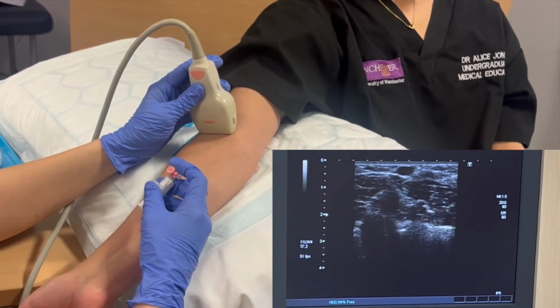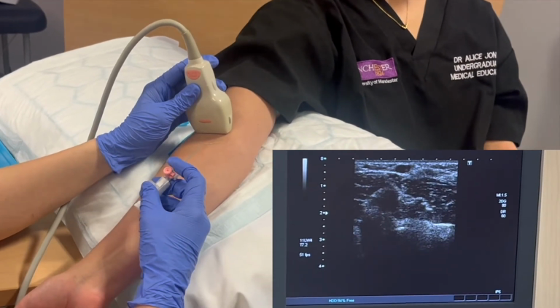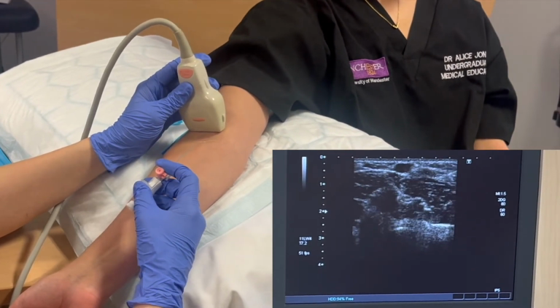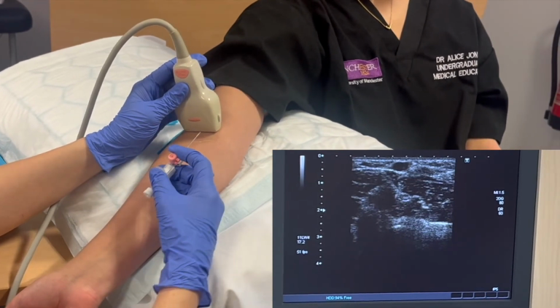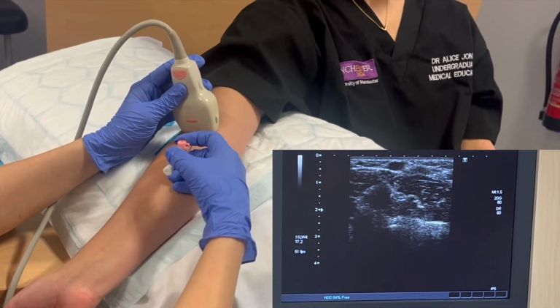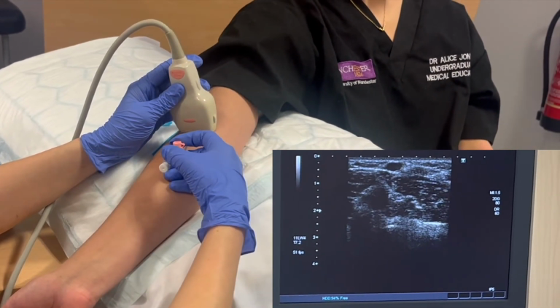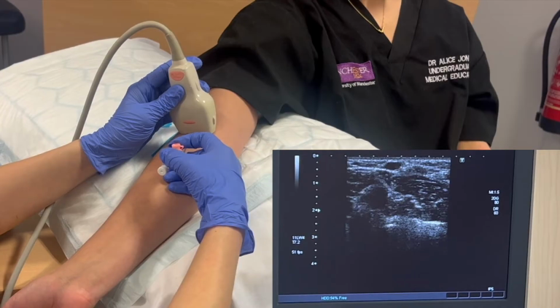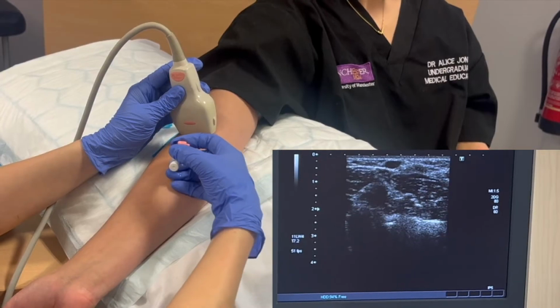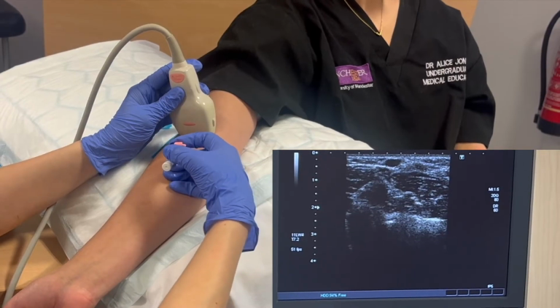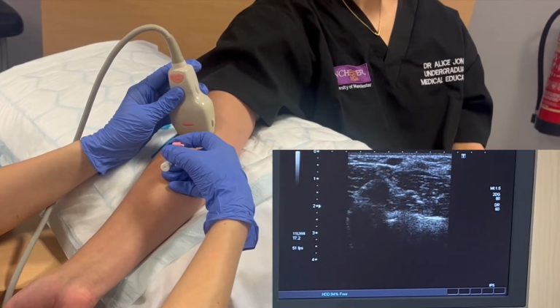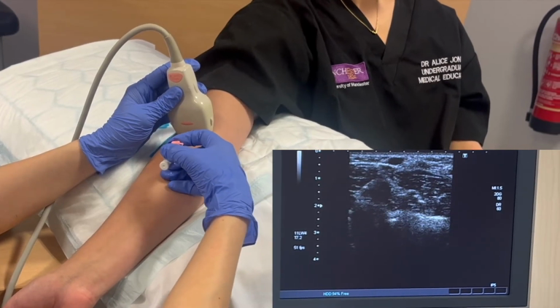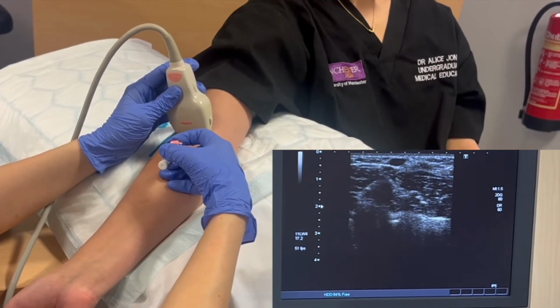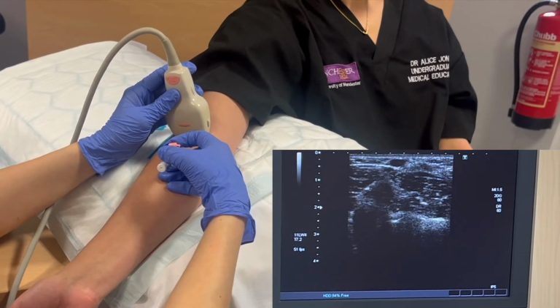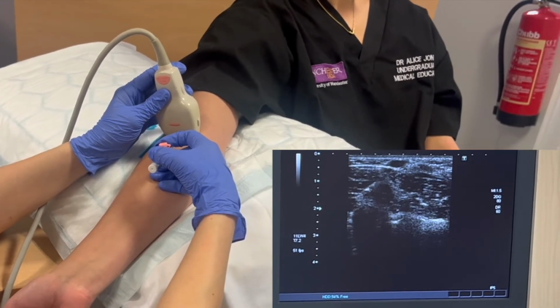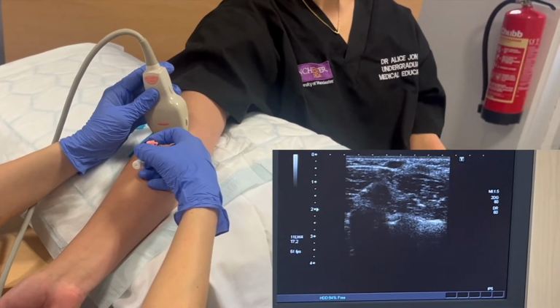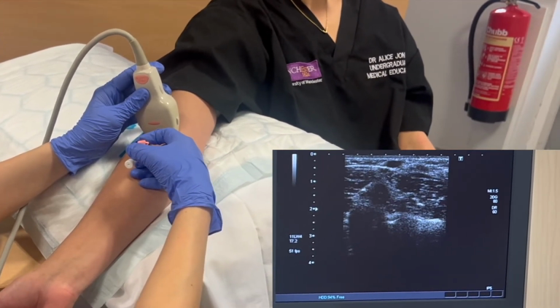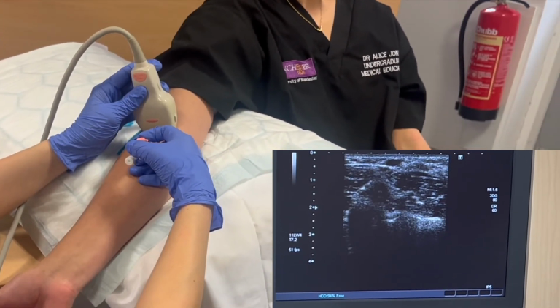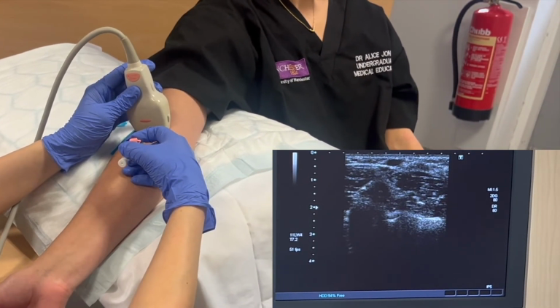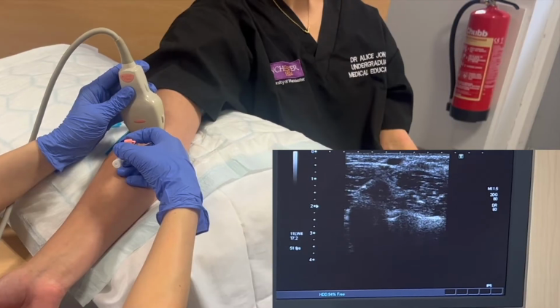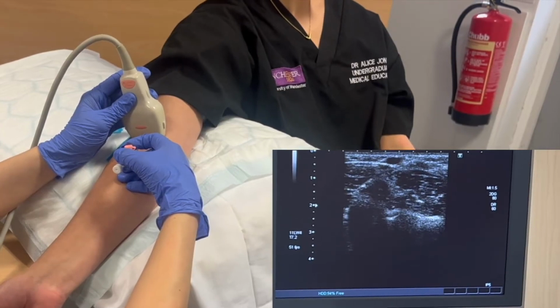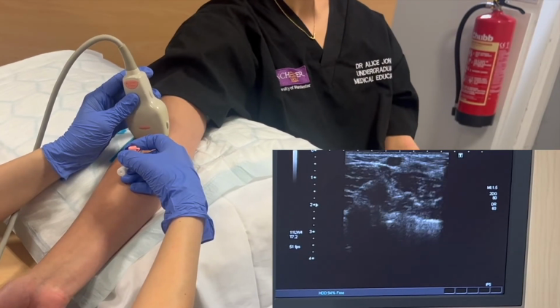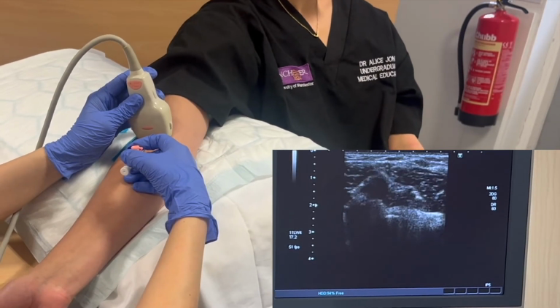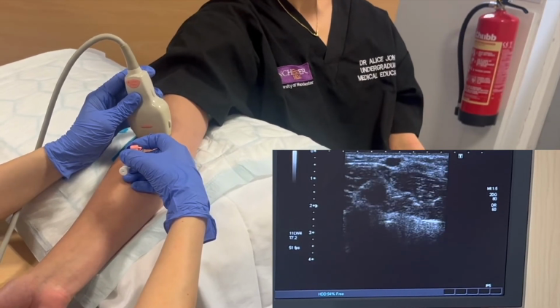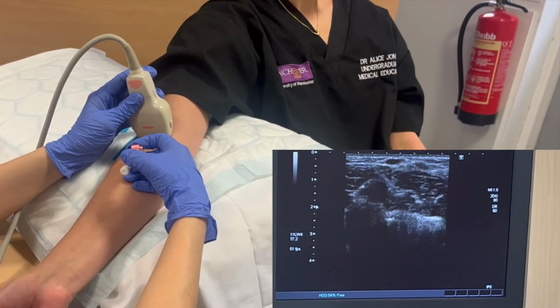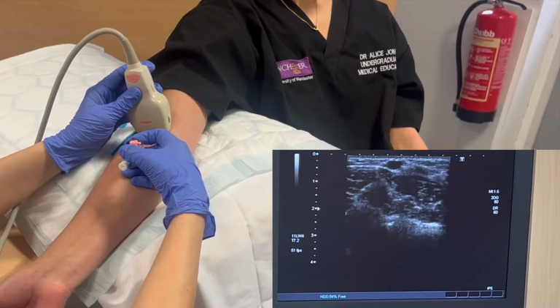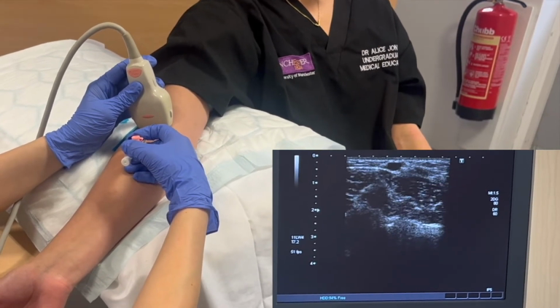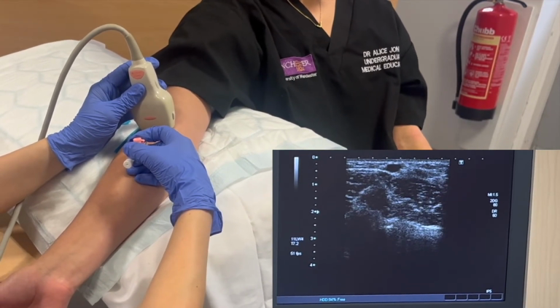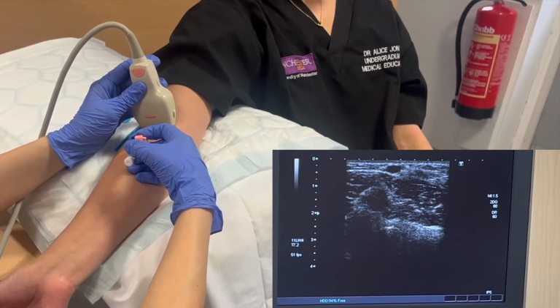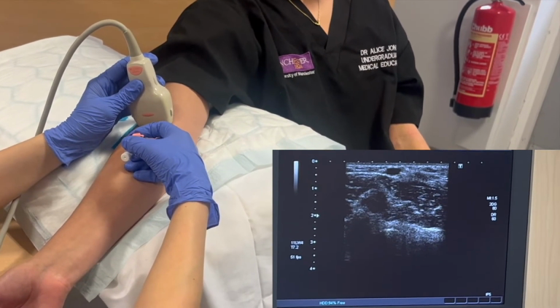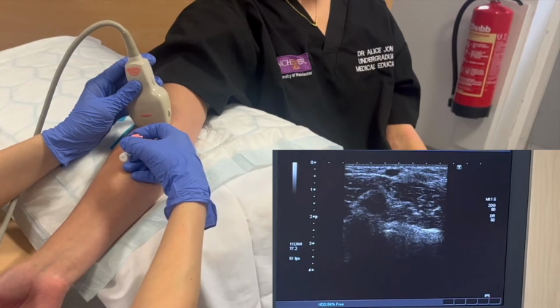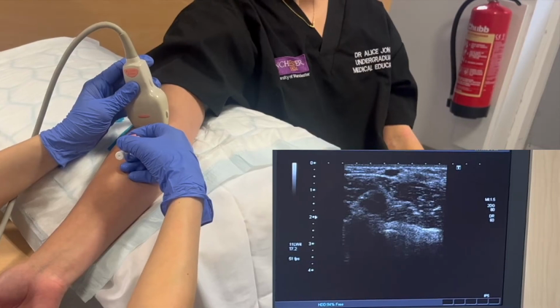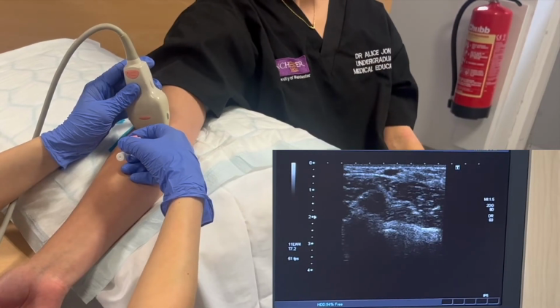You want to make a puncture point in the skin in line with the middle of the probe, about a centimetre away. As you insert the cannula you should see it appear on your screen — the tip of the cannula appears as a bright white dot.